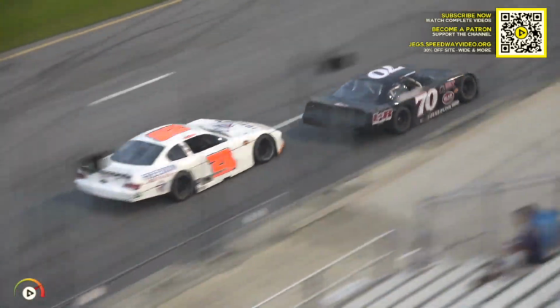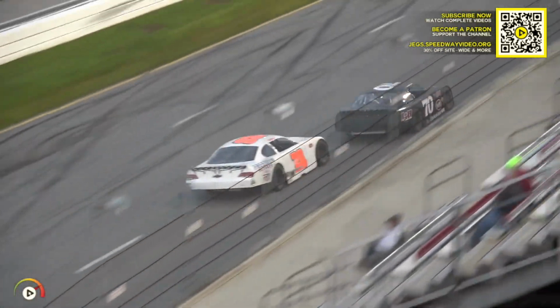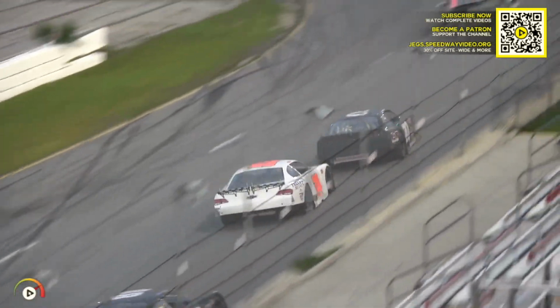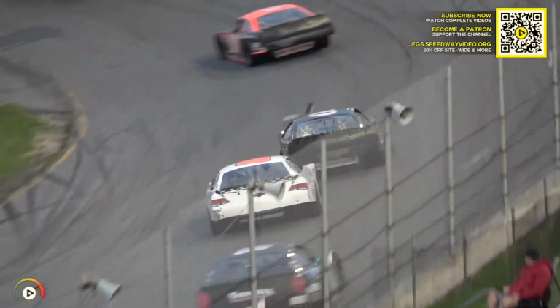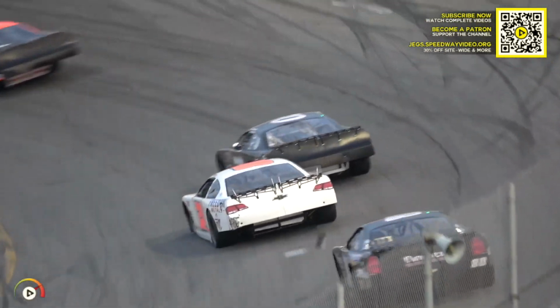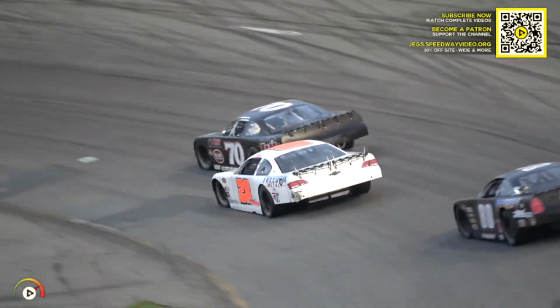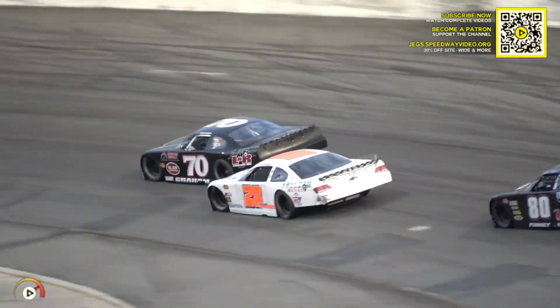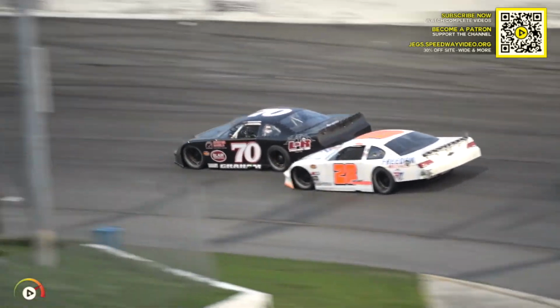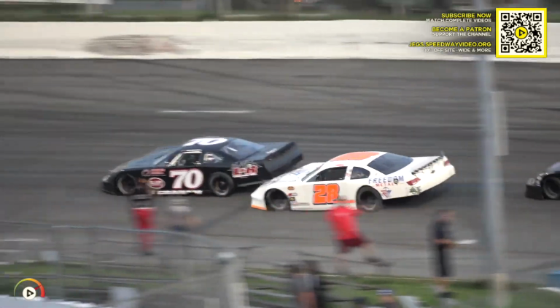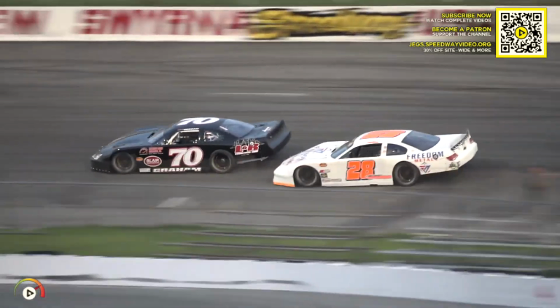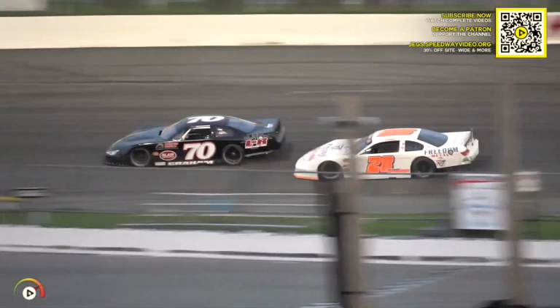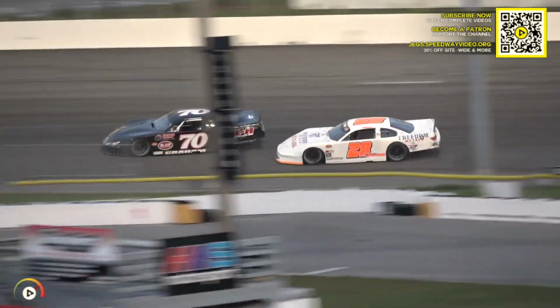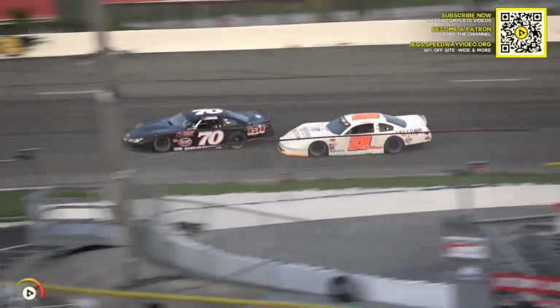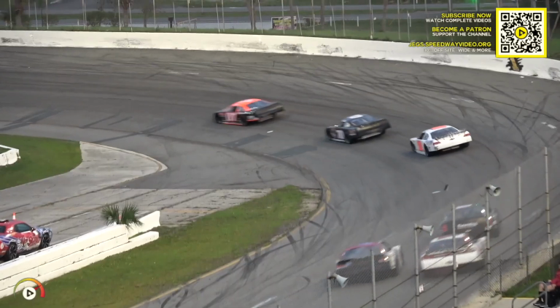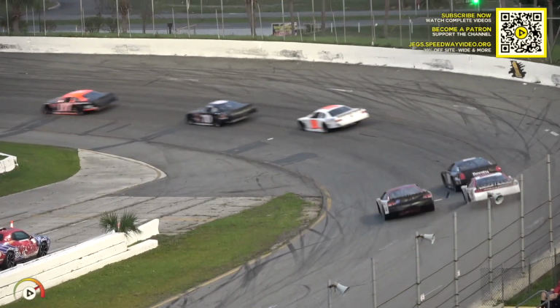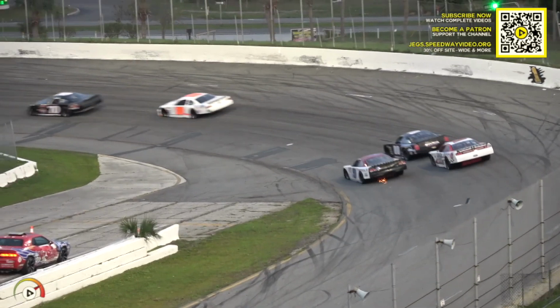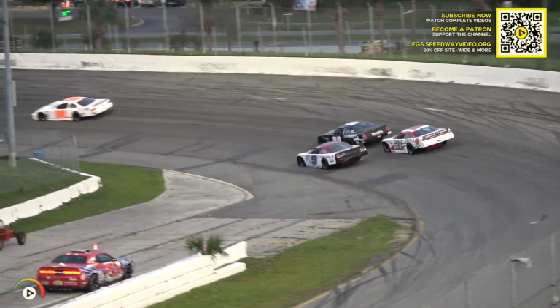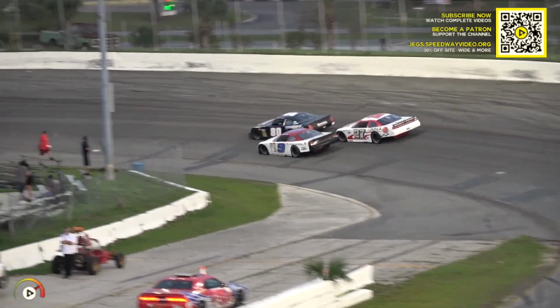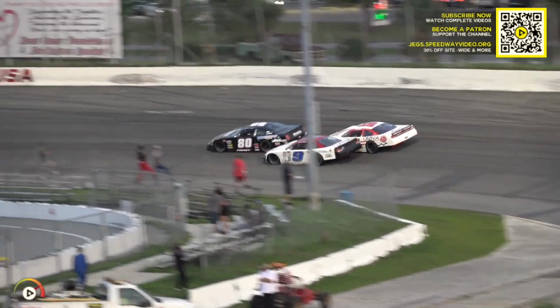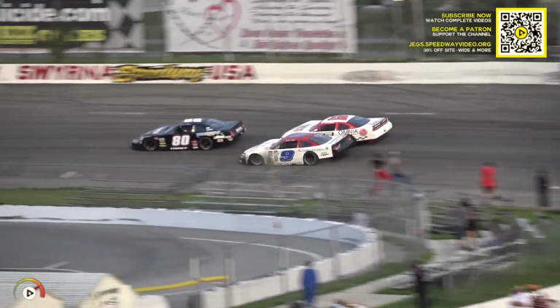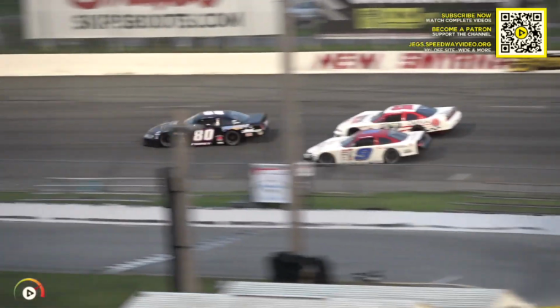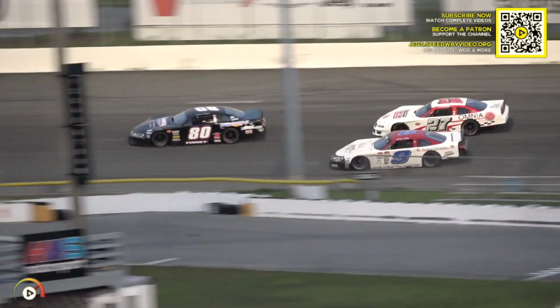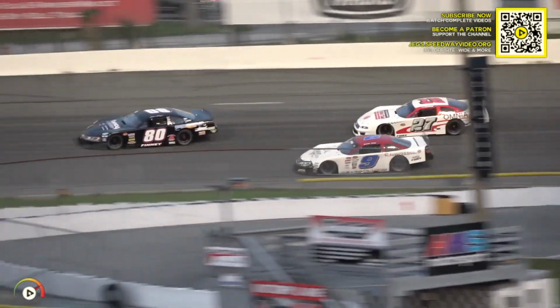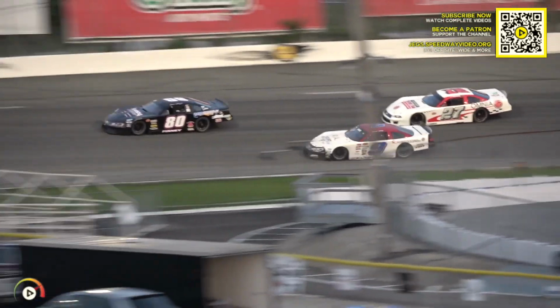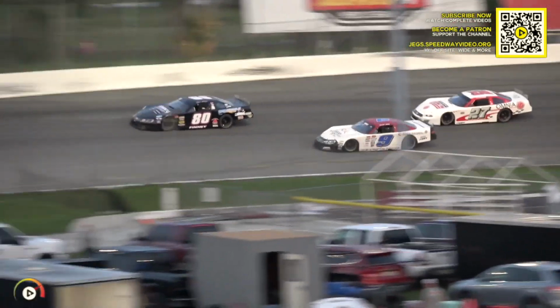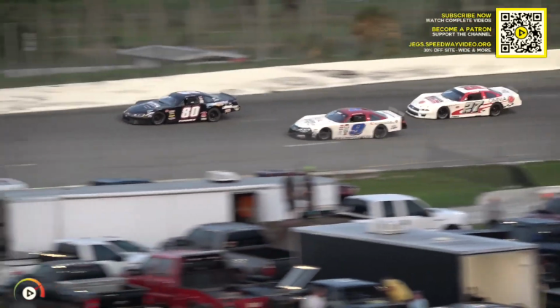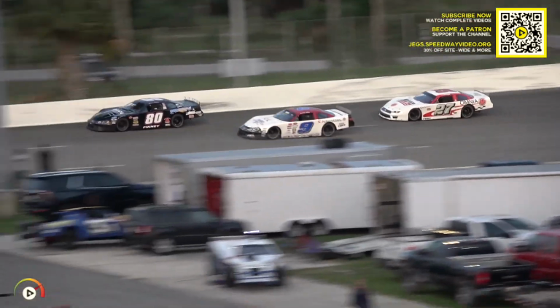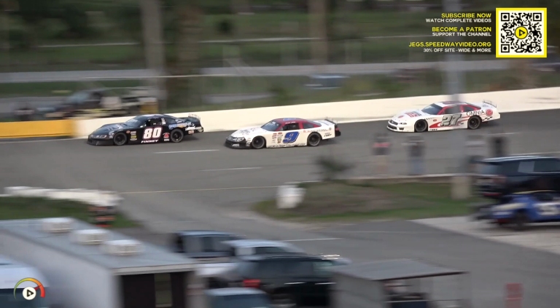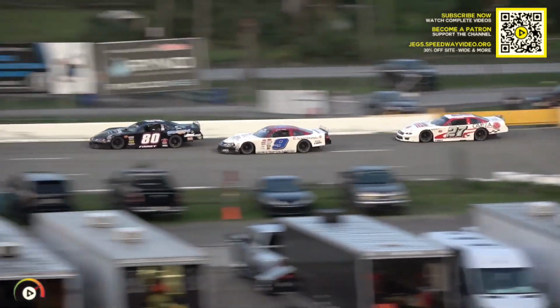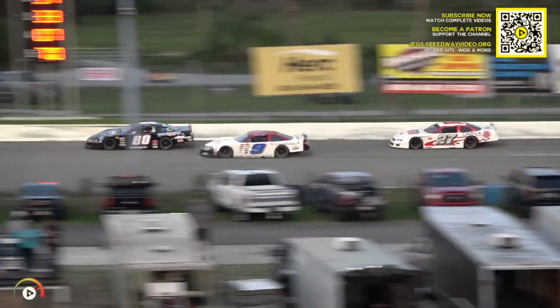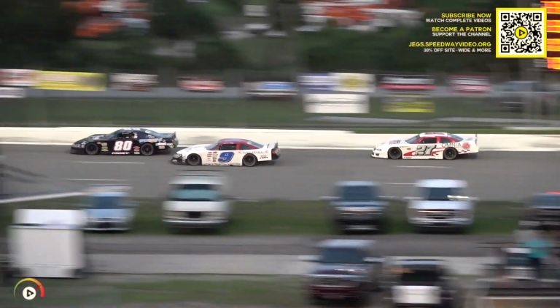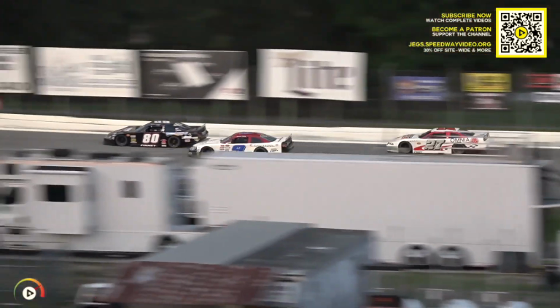Gavin Graham with the momentum, able to hold off the spot. Watson looking to the inside — maybe a little contact in one. Looks like that car getting looser and looser as the run goes. Brad May and Bobby got some contact over in turn number one, battling with Brian Finney for forward position.